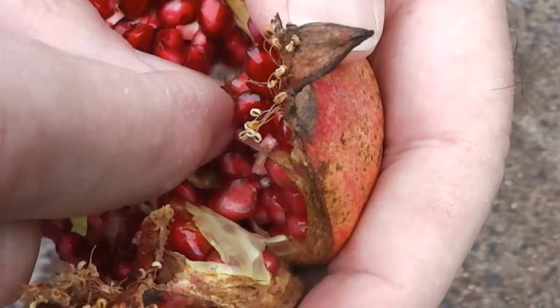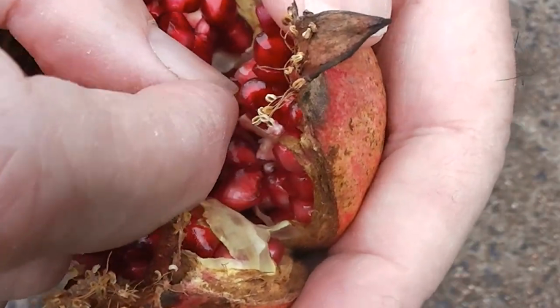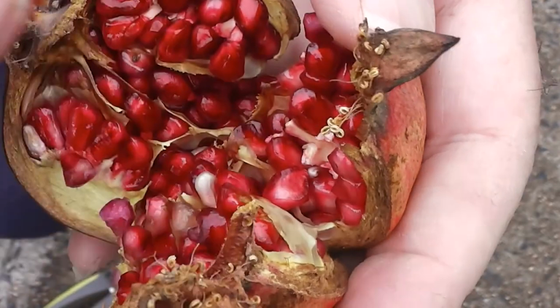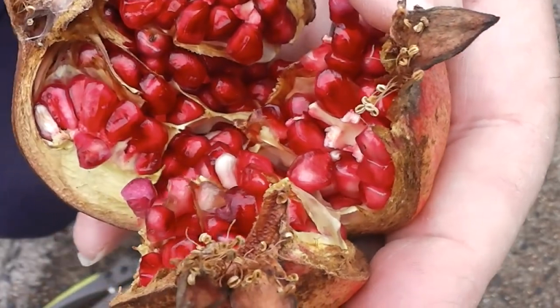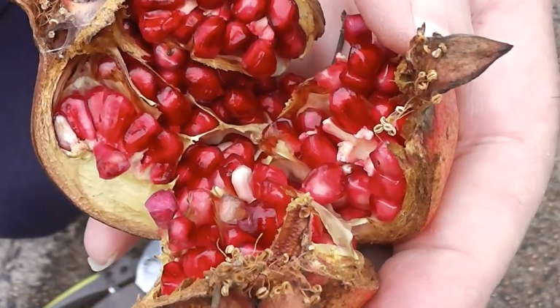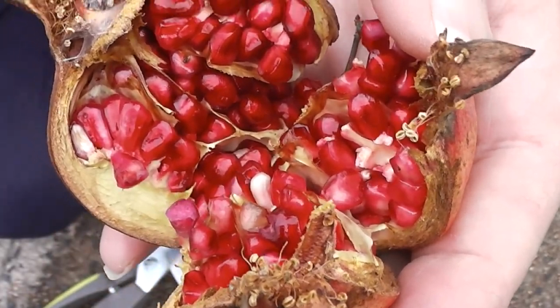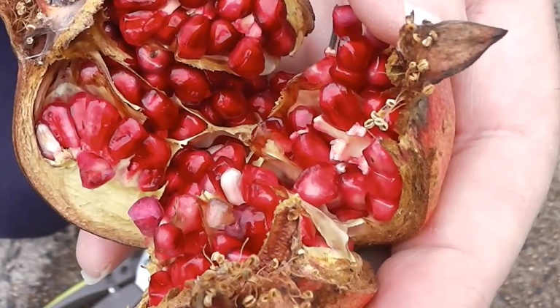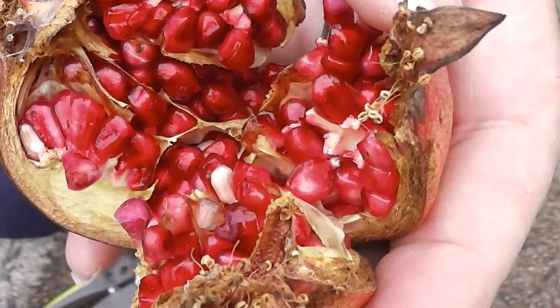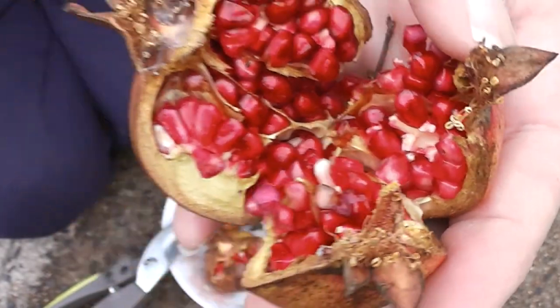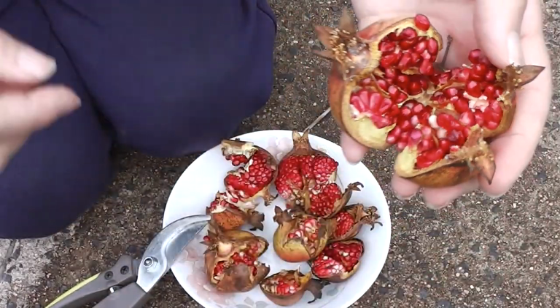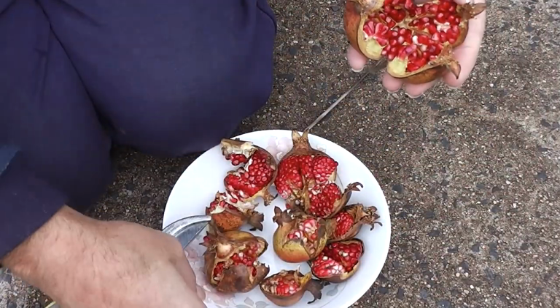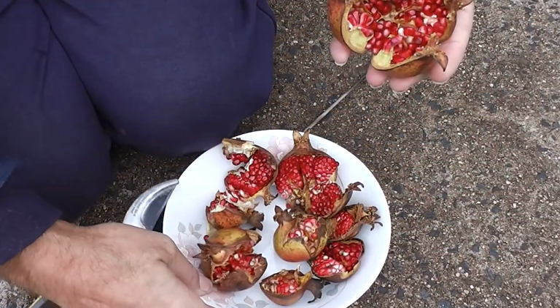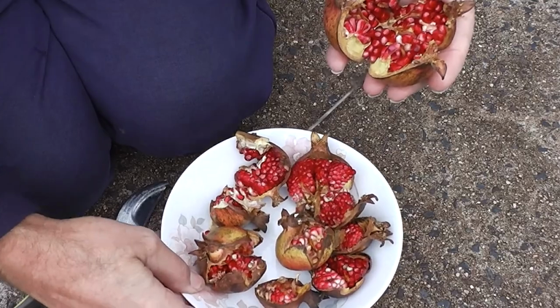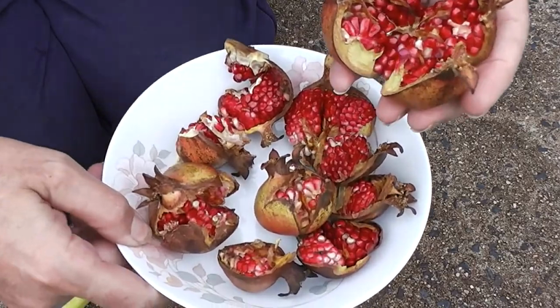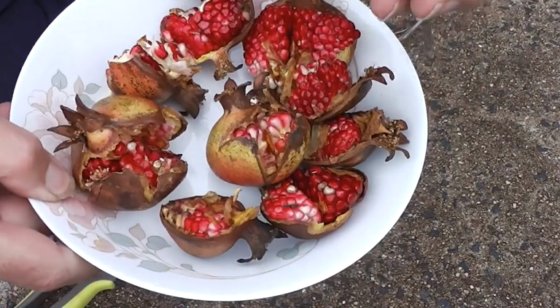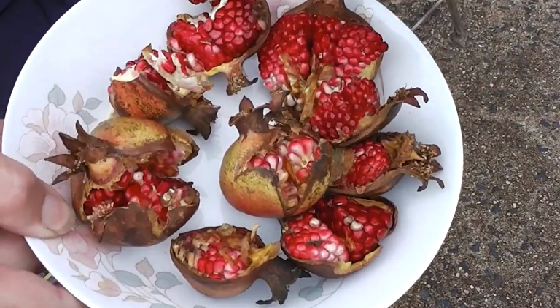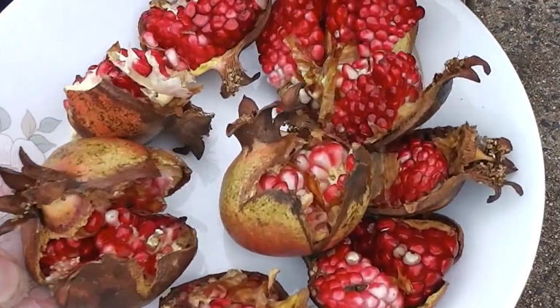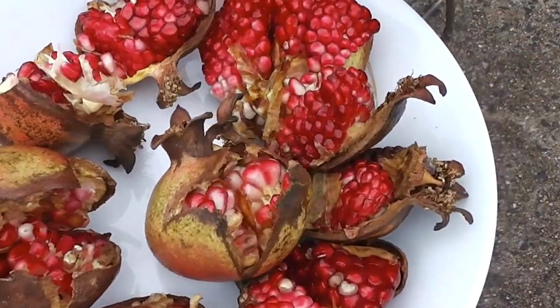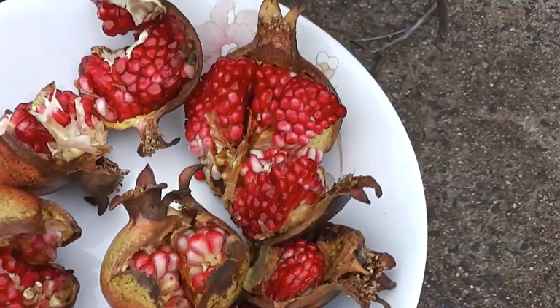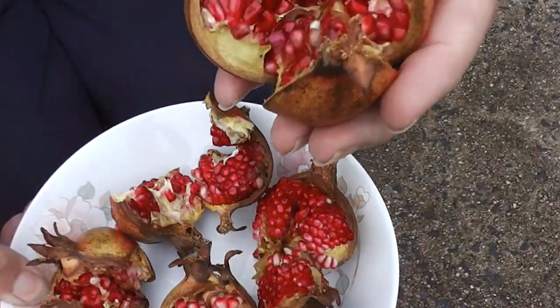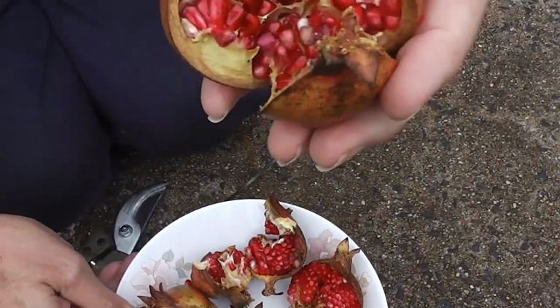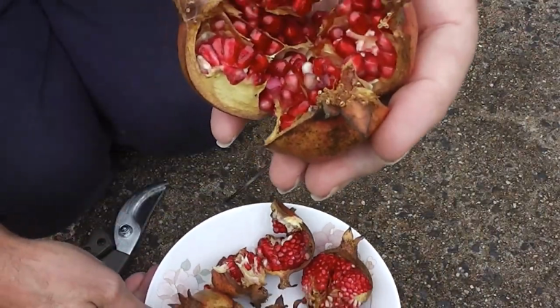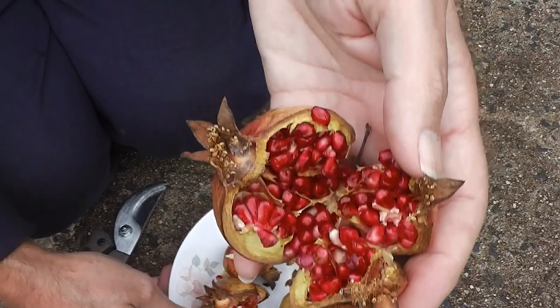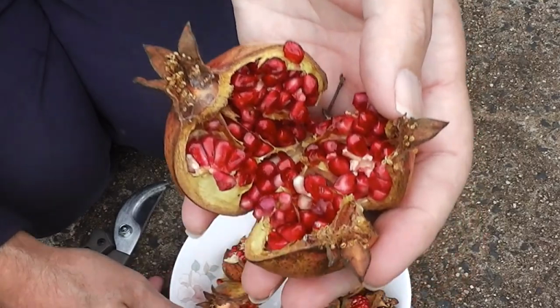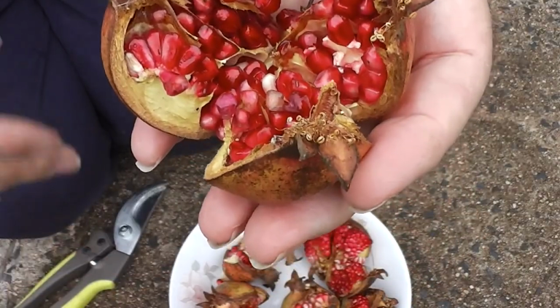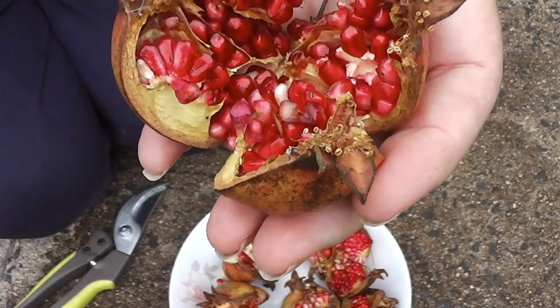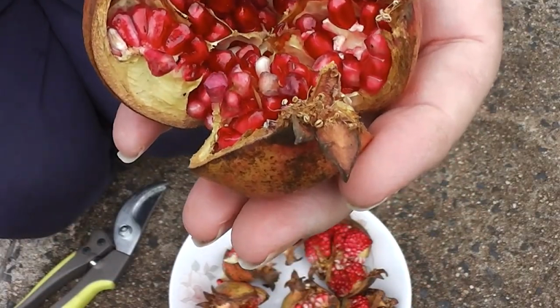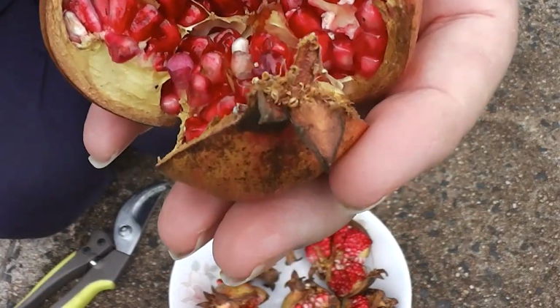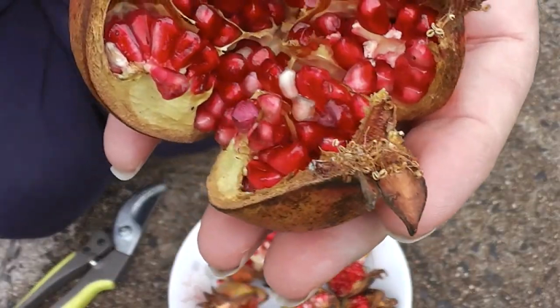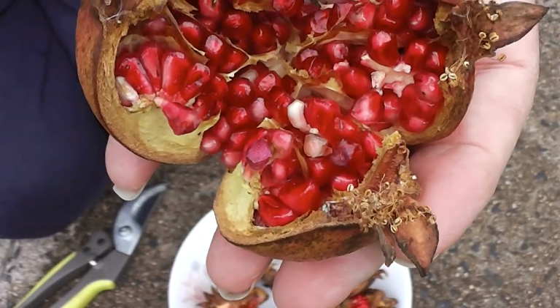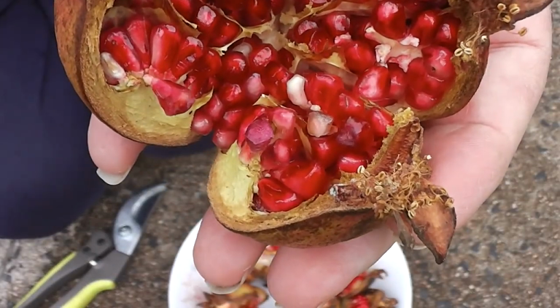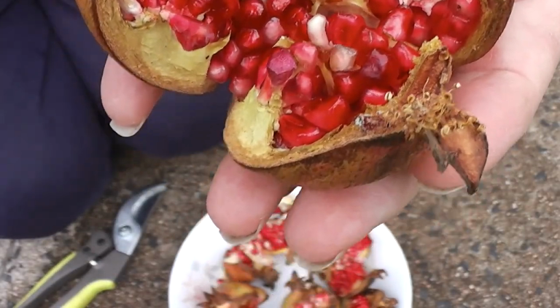They're very moreish. I could eat one after the other. A whole bowl to make into jam. See you then.